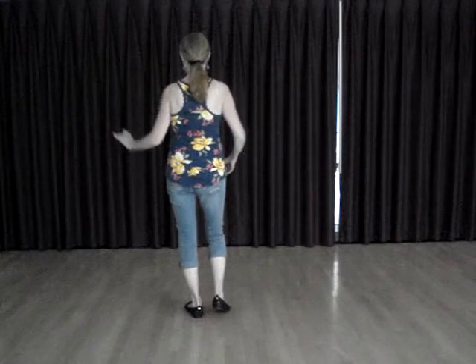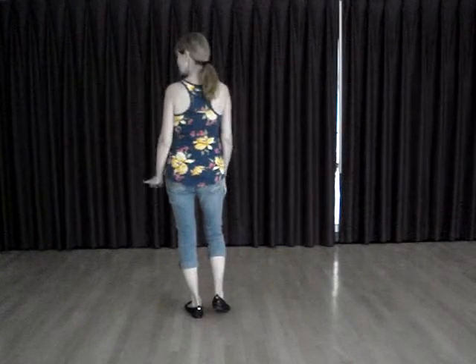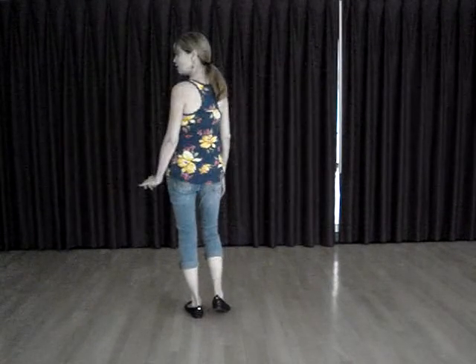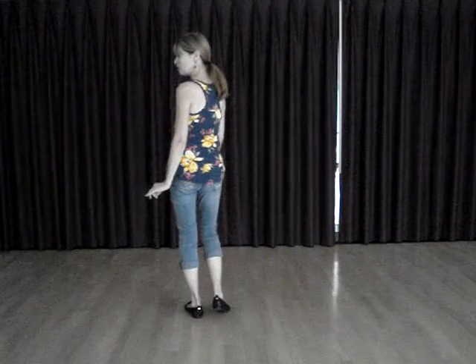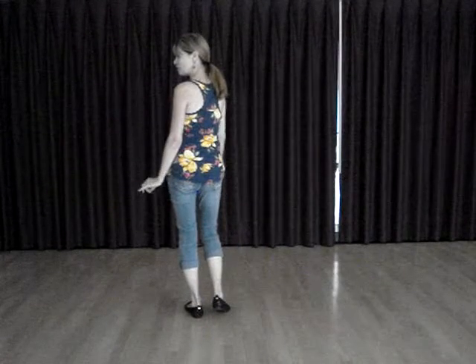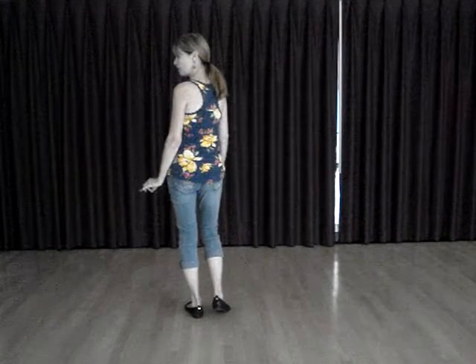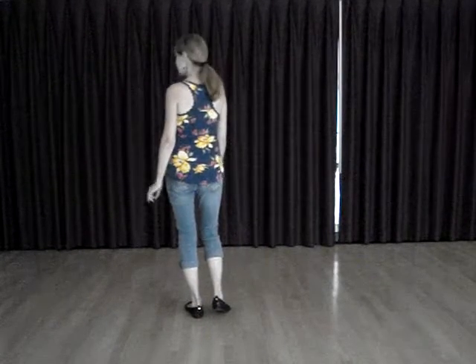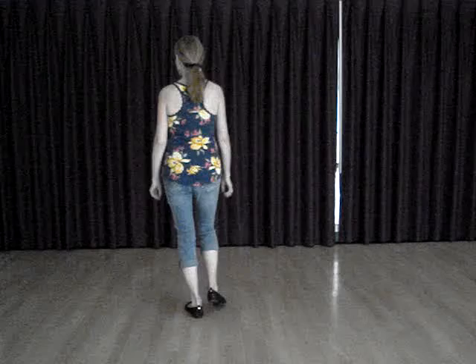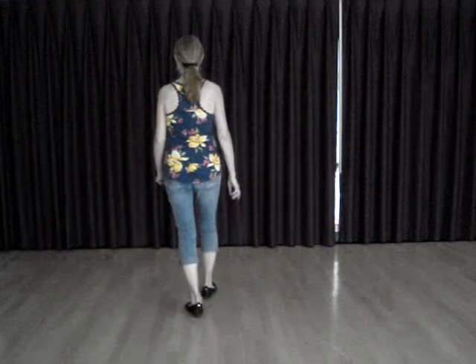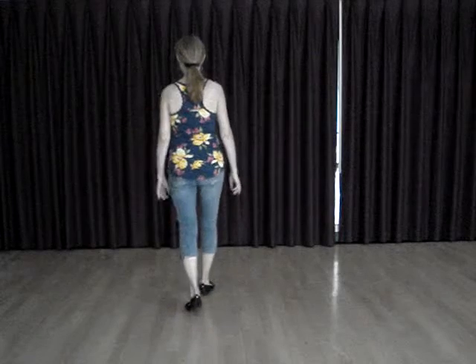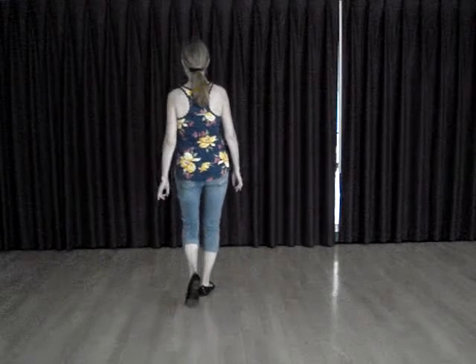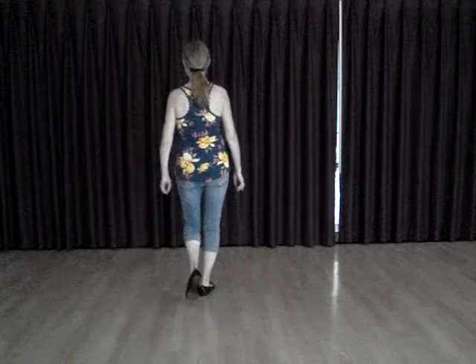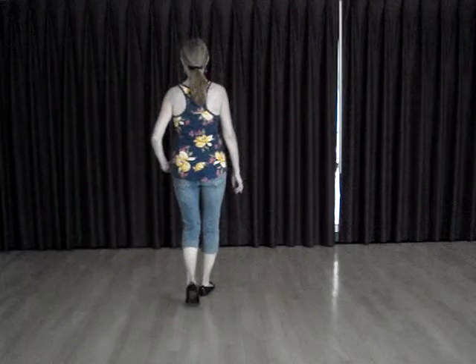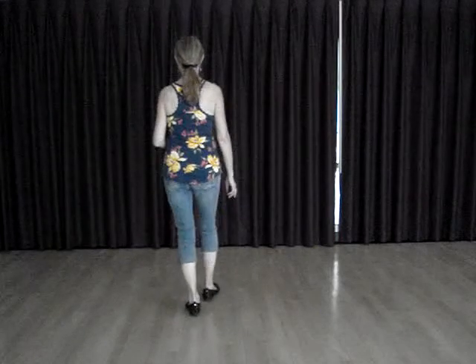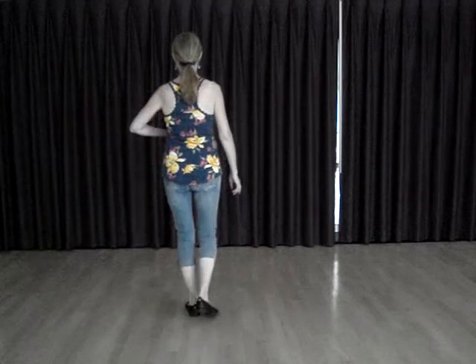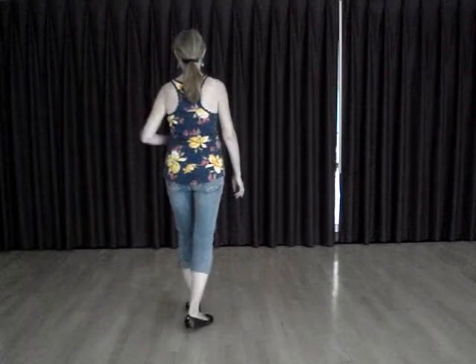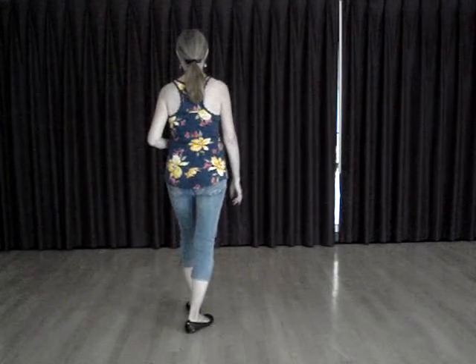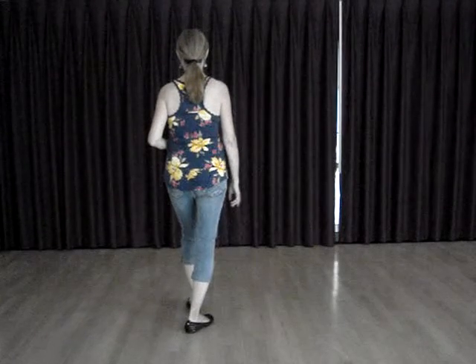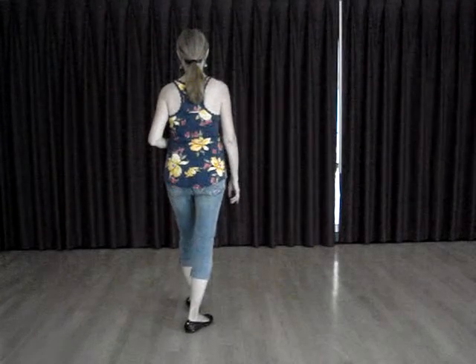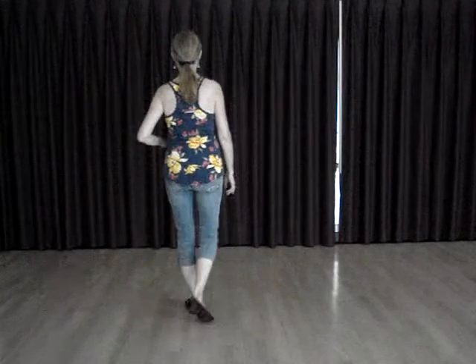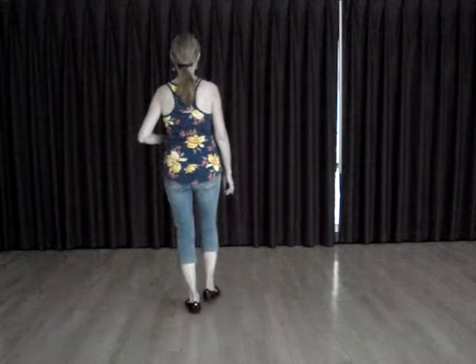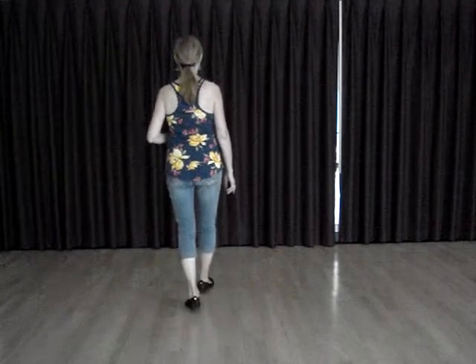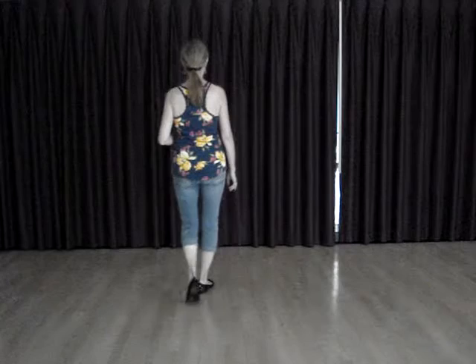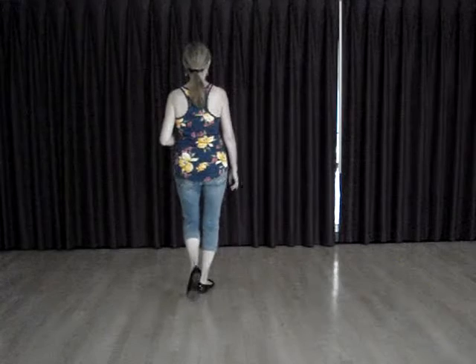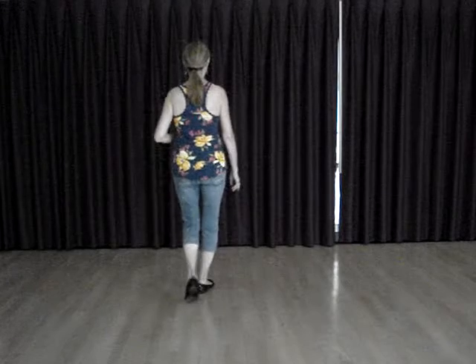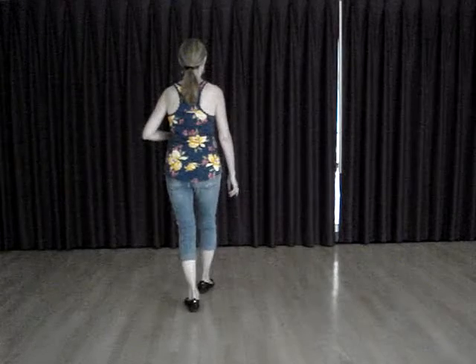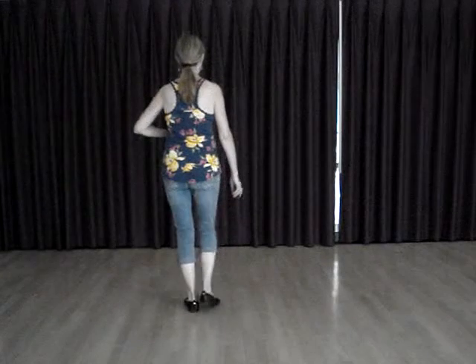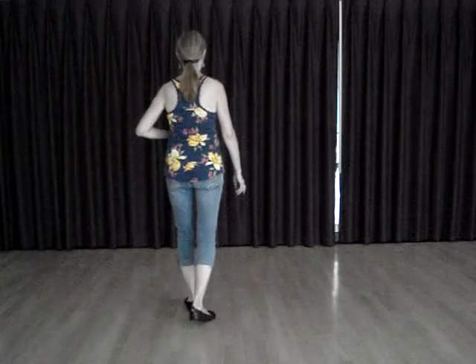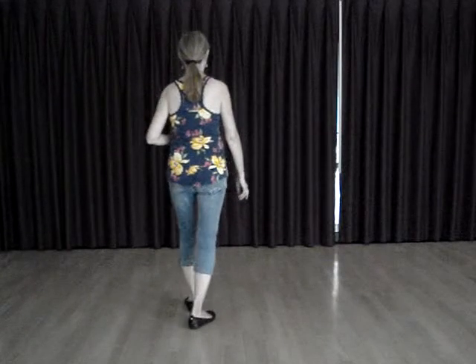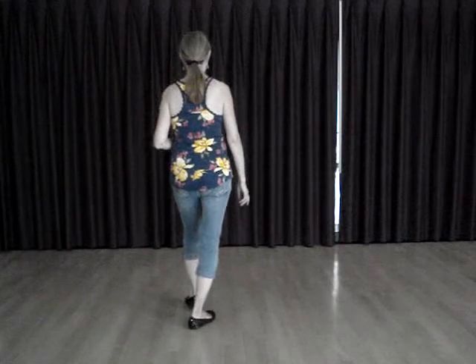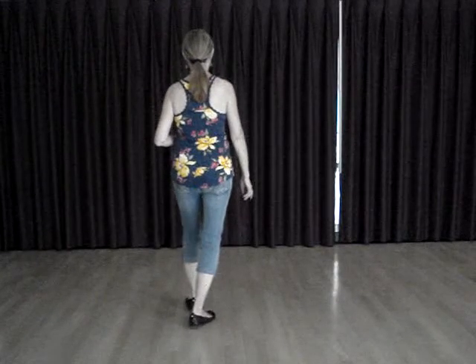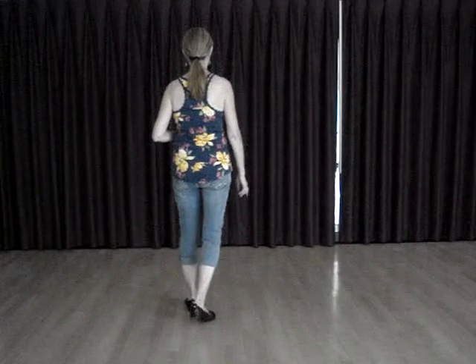Next, we do a rocking chair twice. So we rock forward, recover, rock back, recover. Rock forward, recover, rock back, recover.